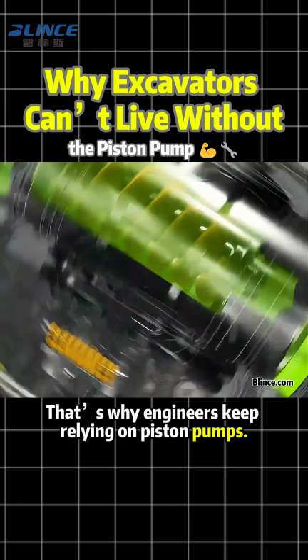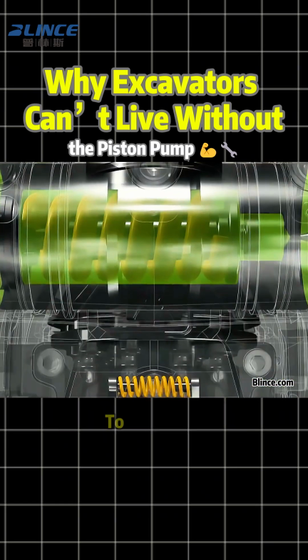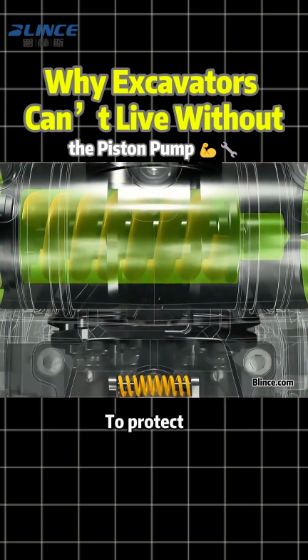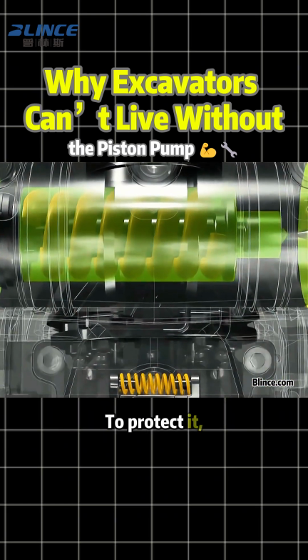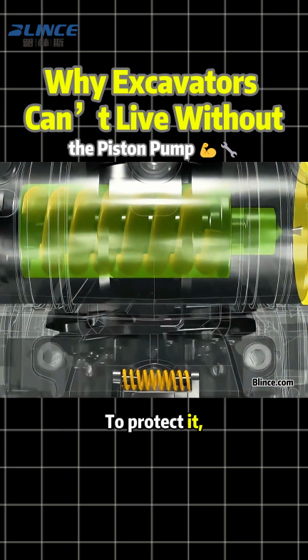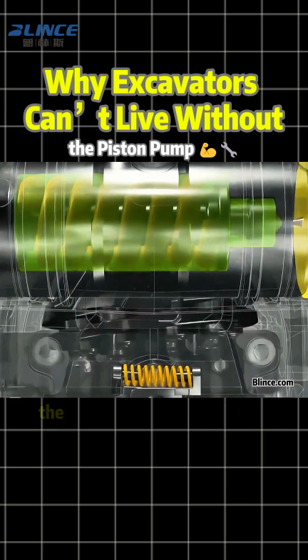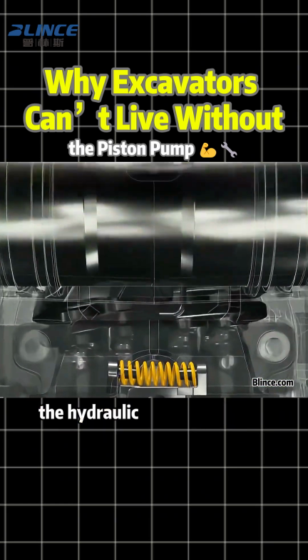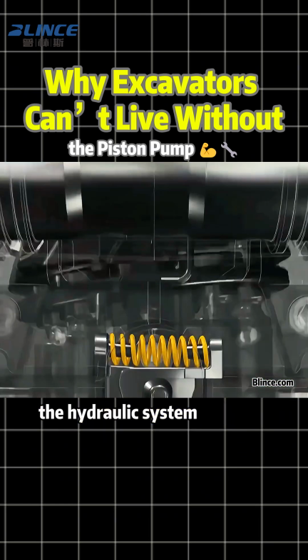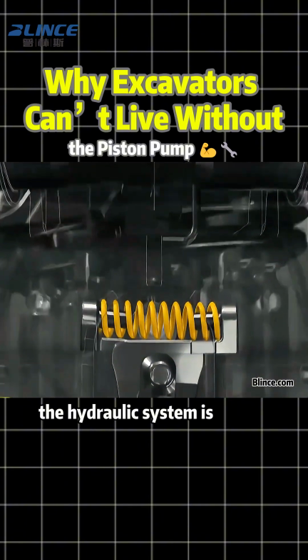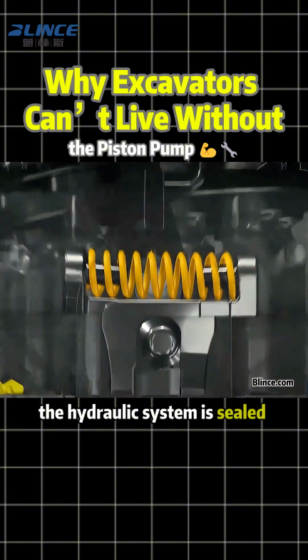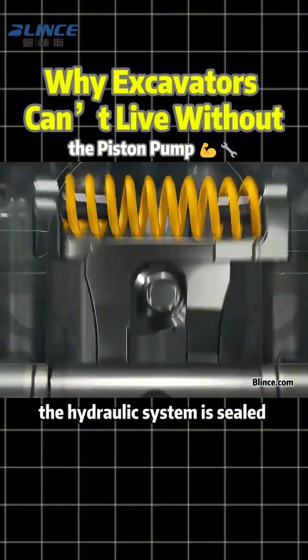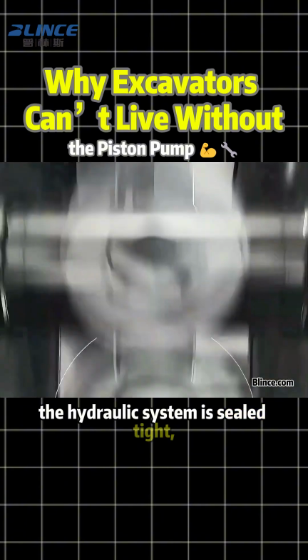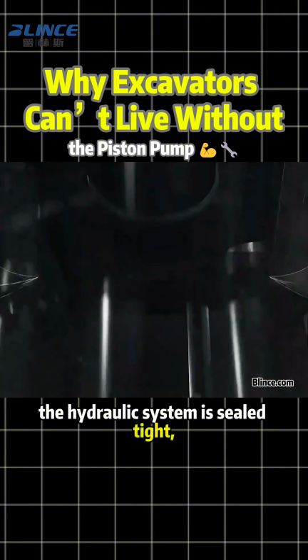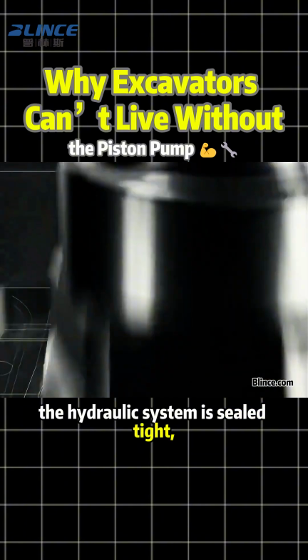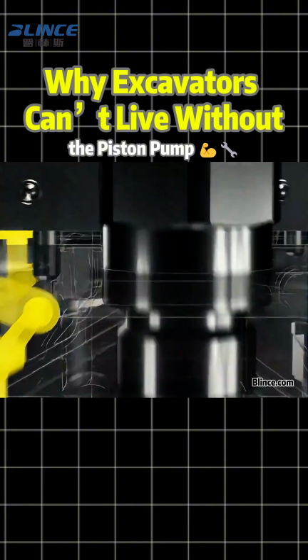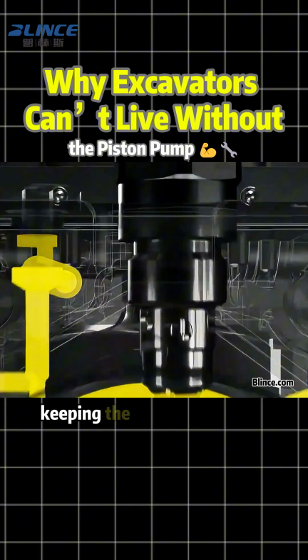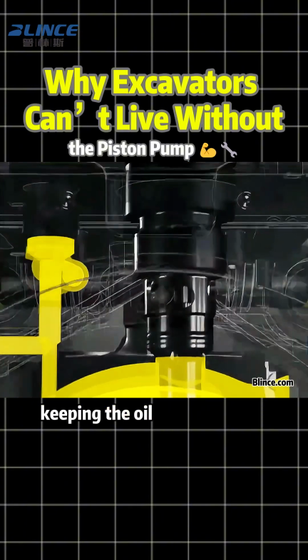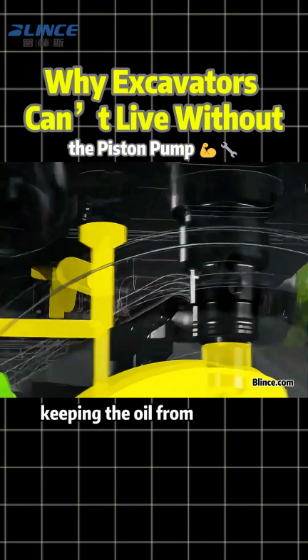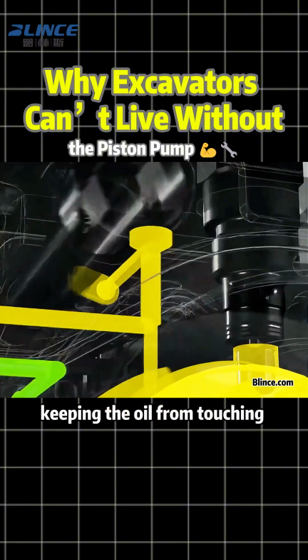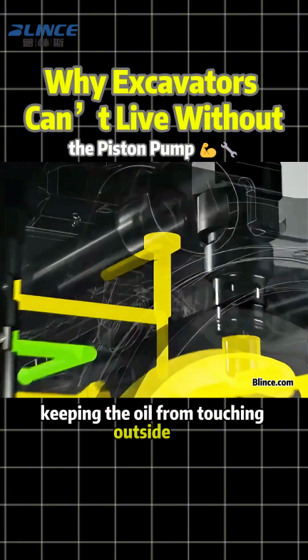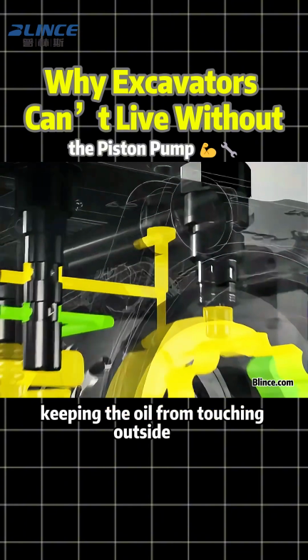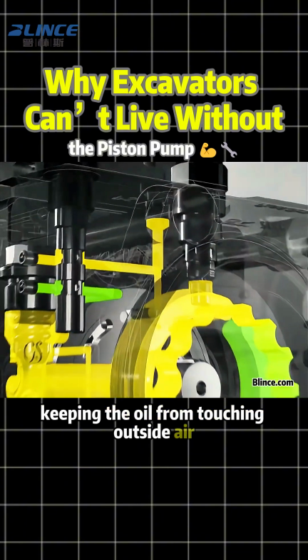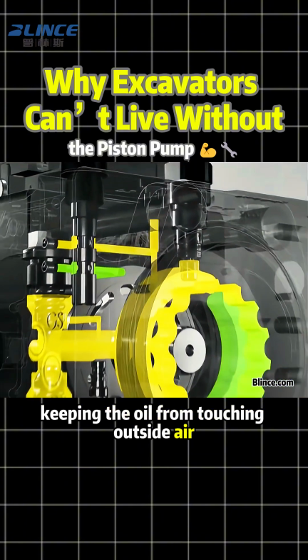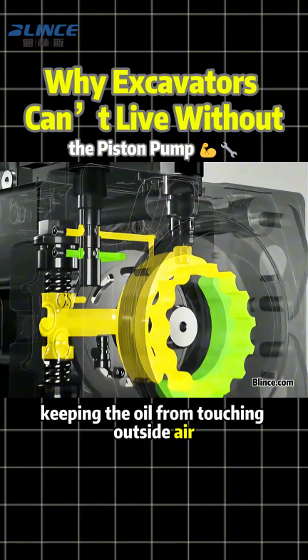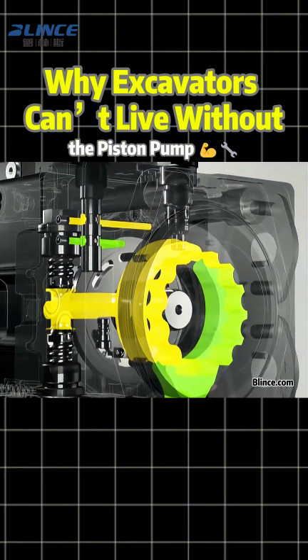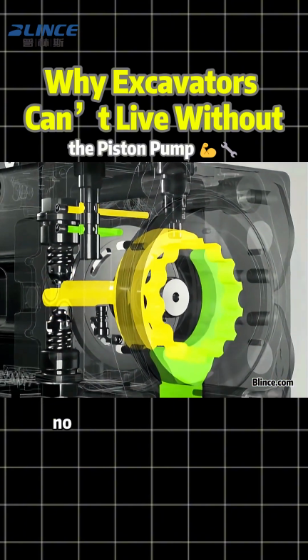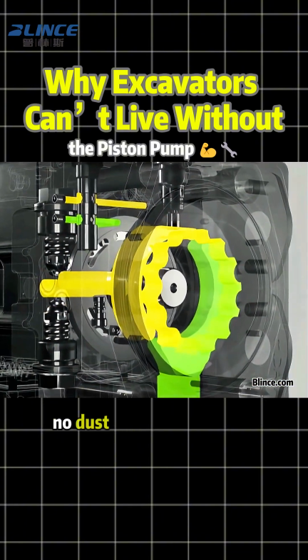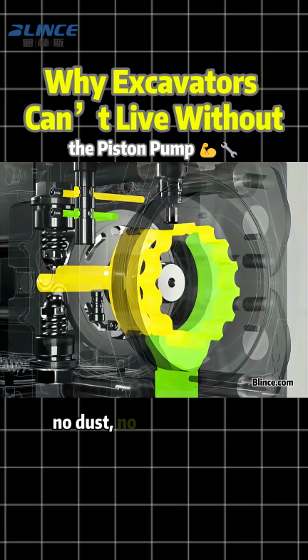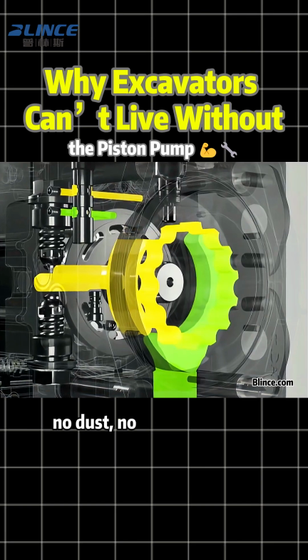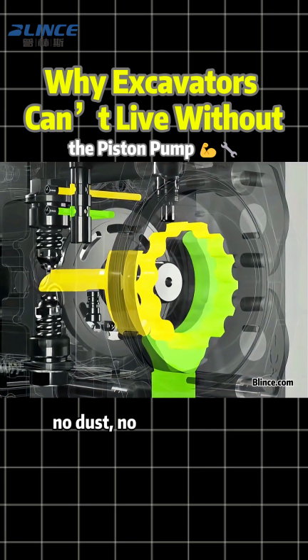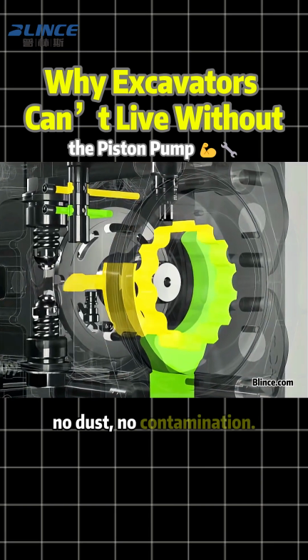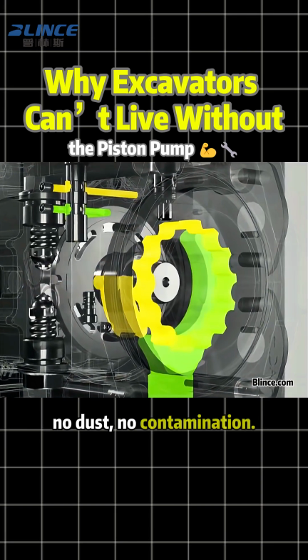To protect it, the hydraulic system is sealed tight, keeping the oil from touching outside air. No dust, no contamination.